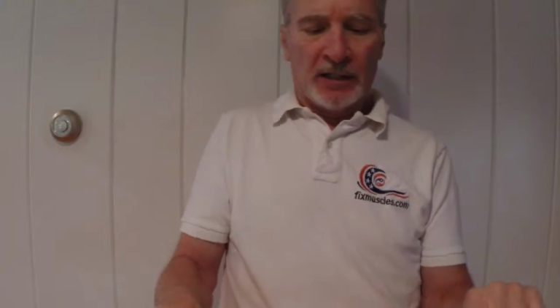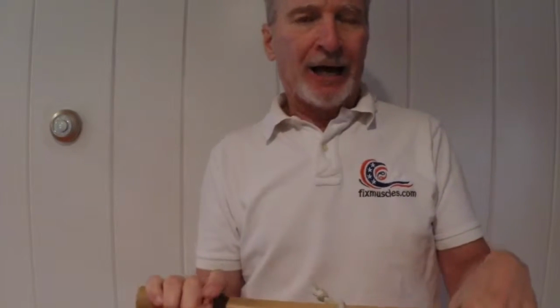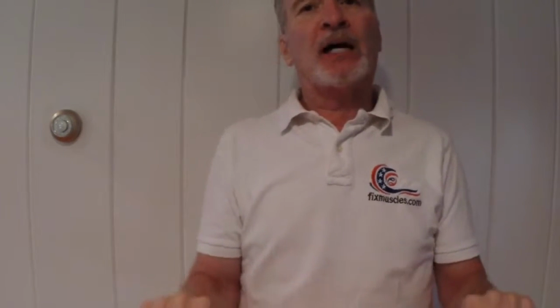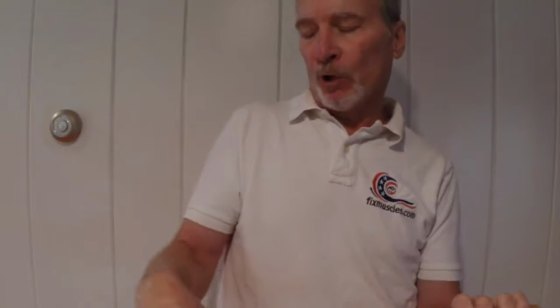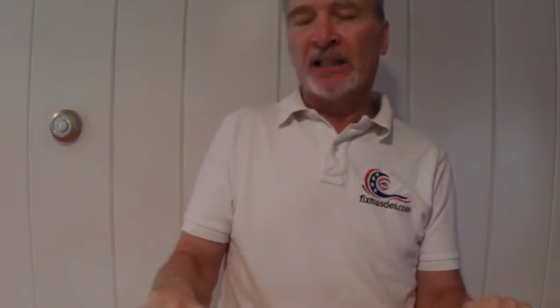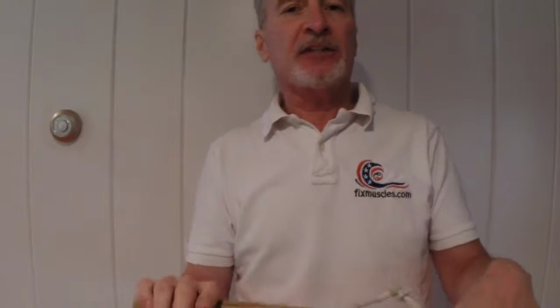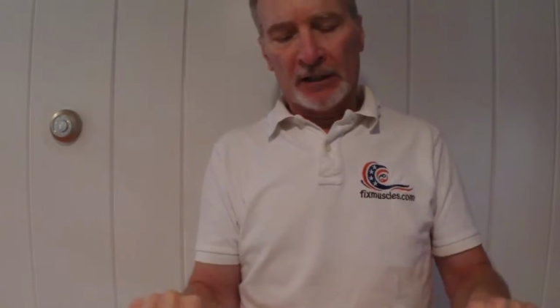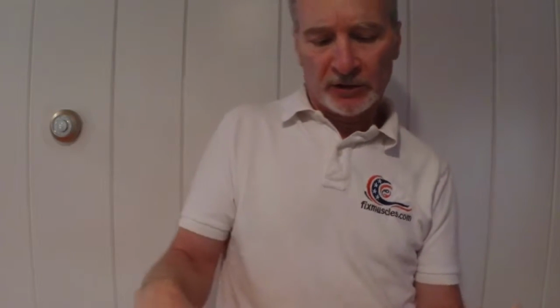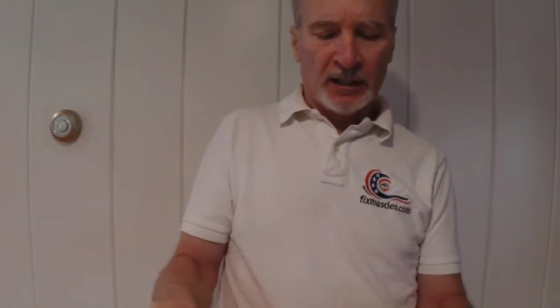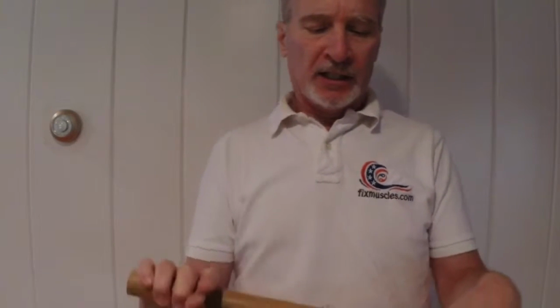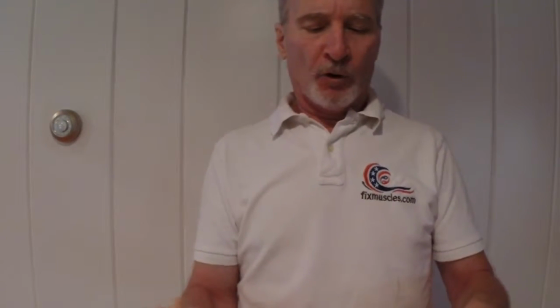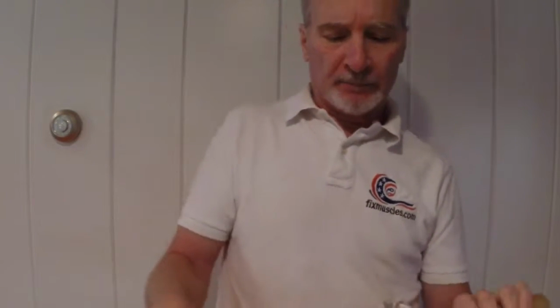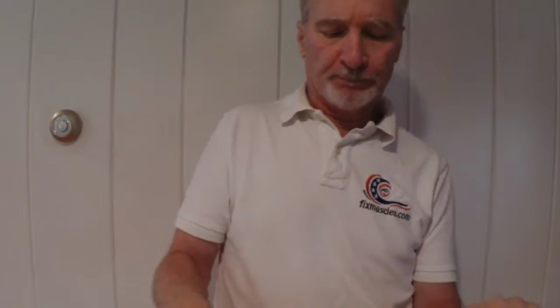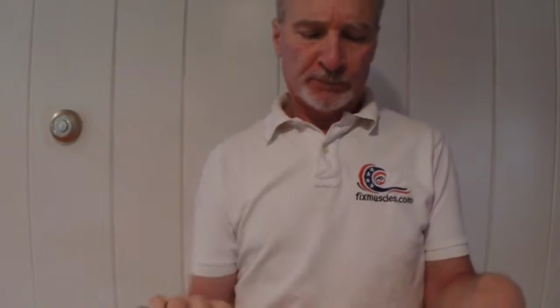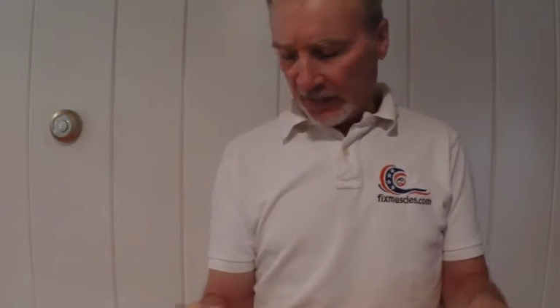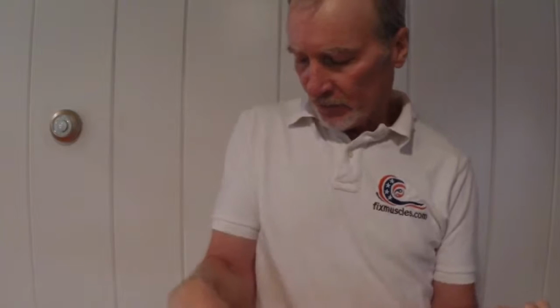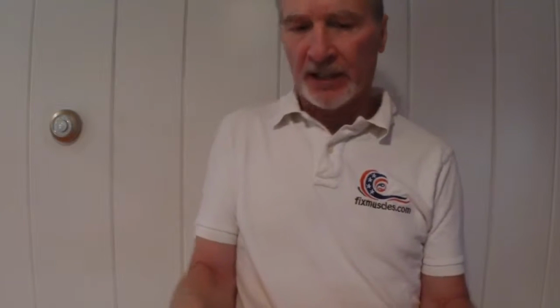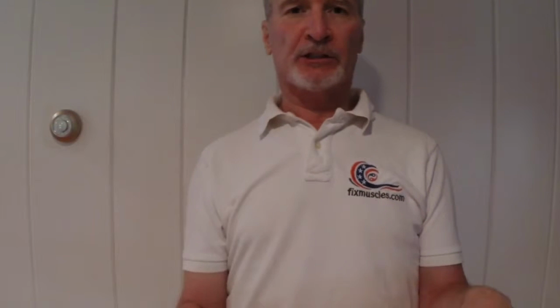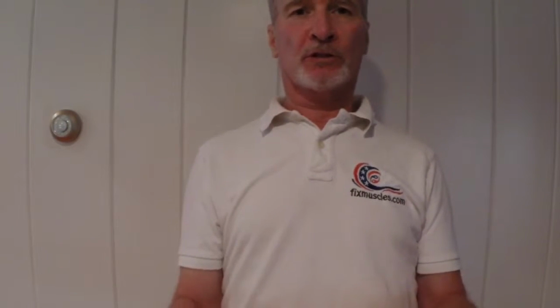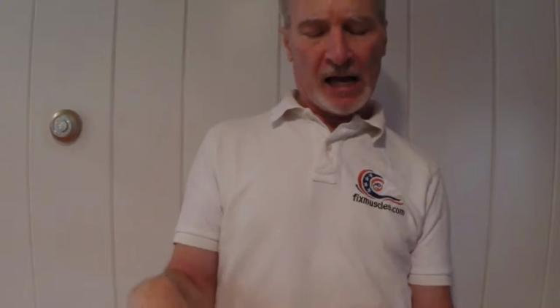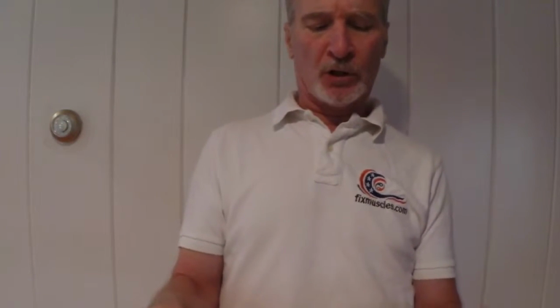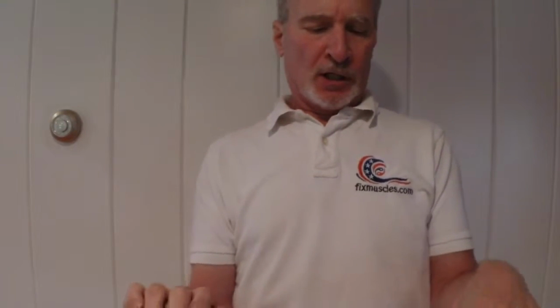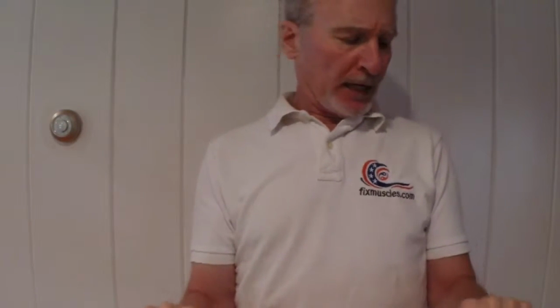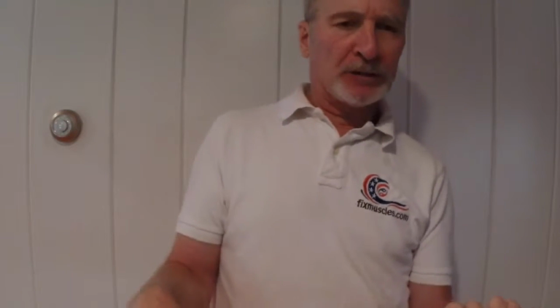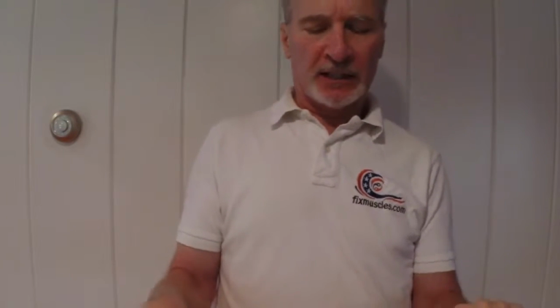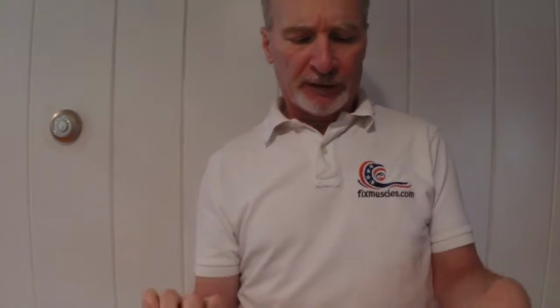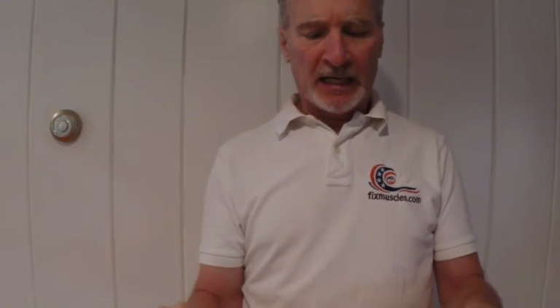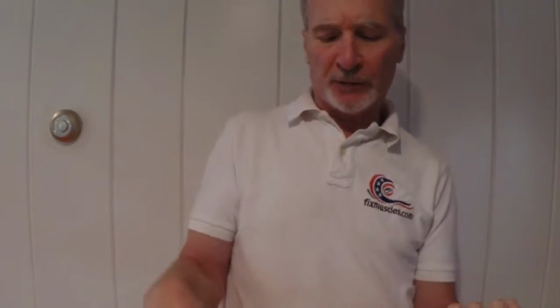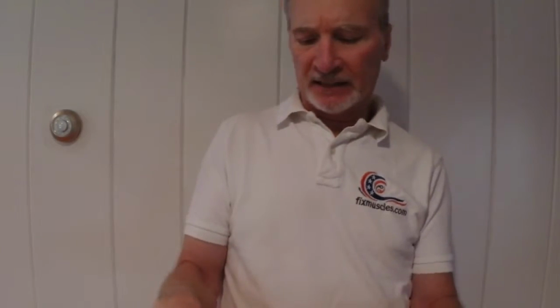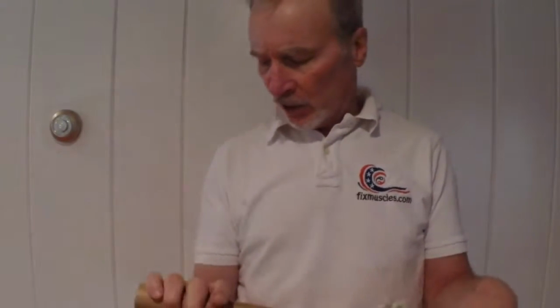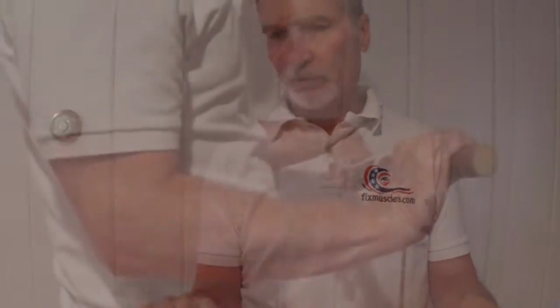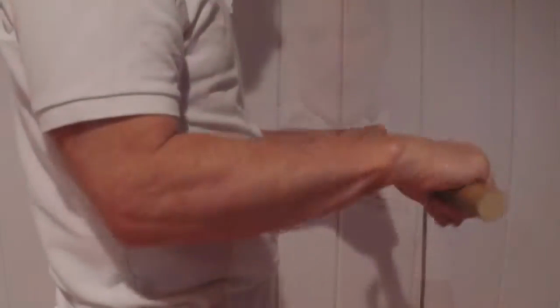Now we actually work the extensor muscles in the forearm. Trying to keep my shoulders down, my elbows in tight to my ribcage, so we isolate all those forearms.